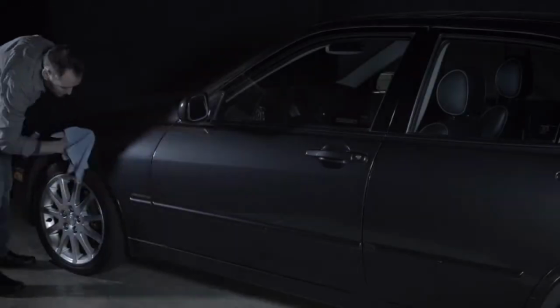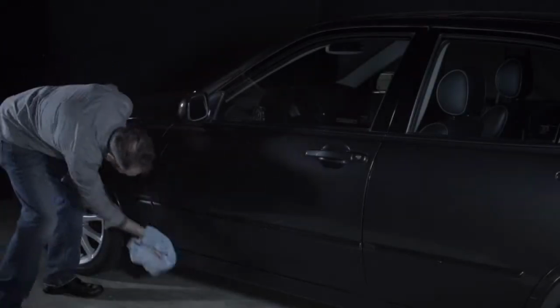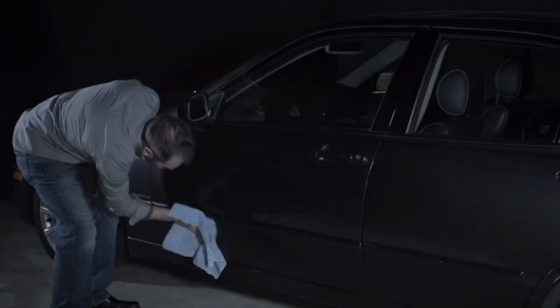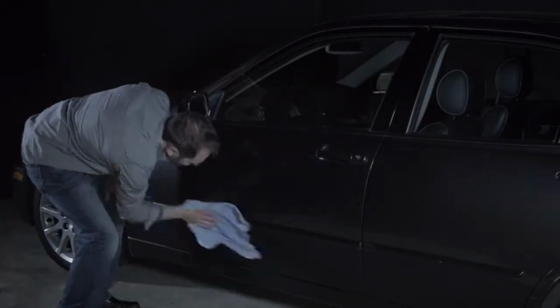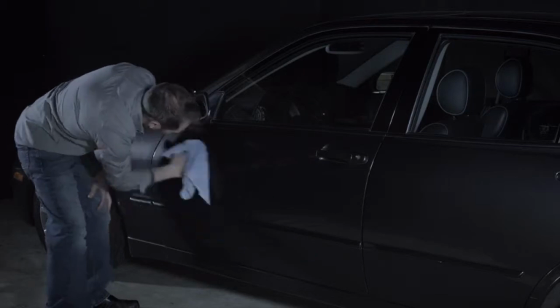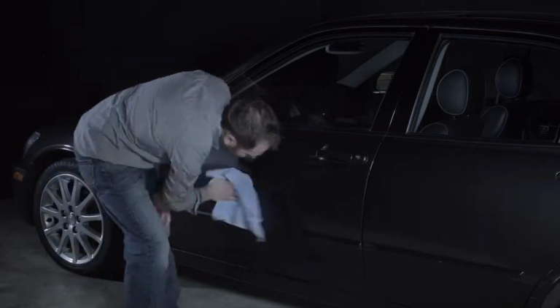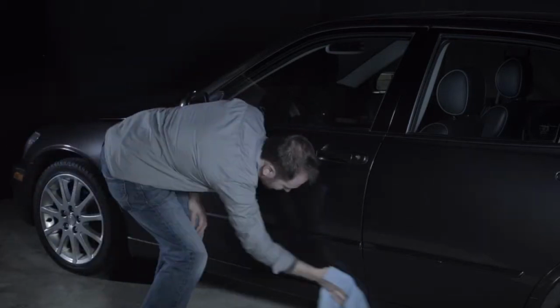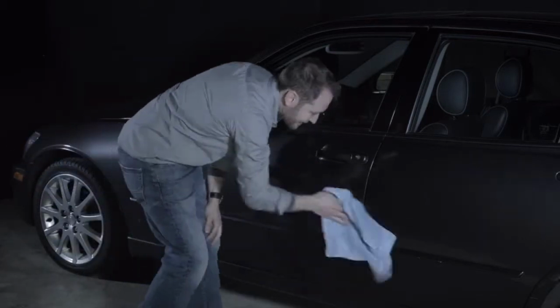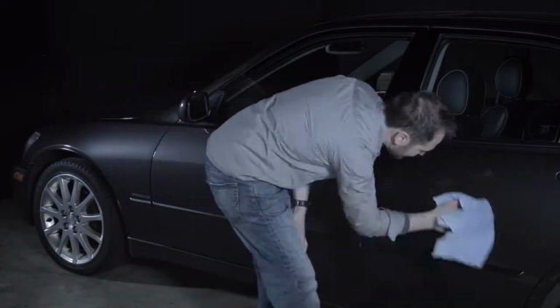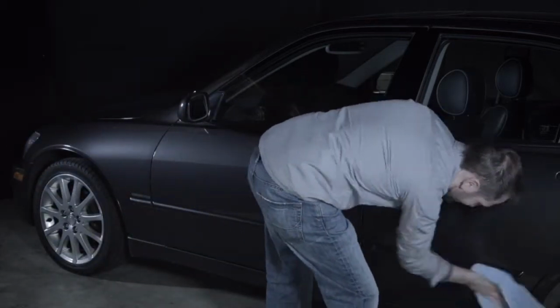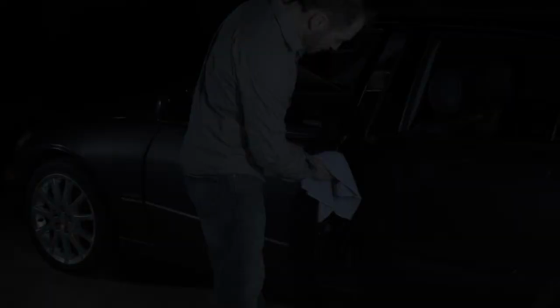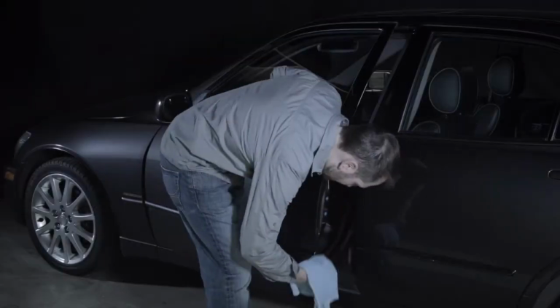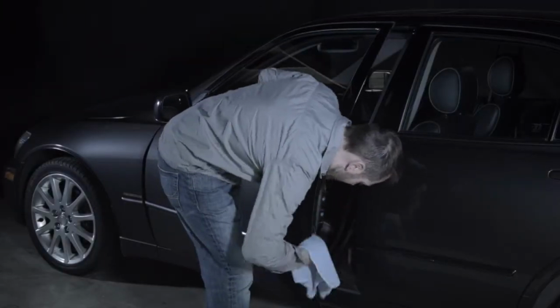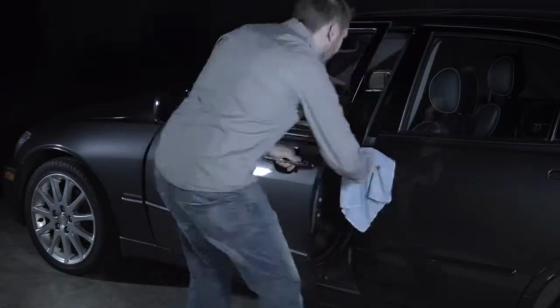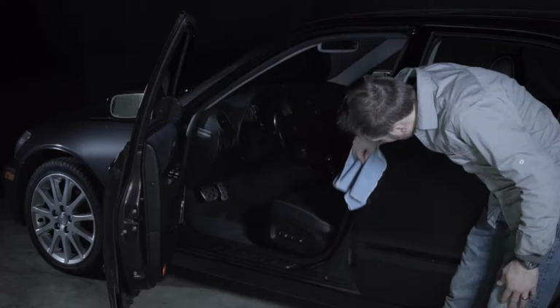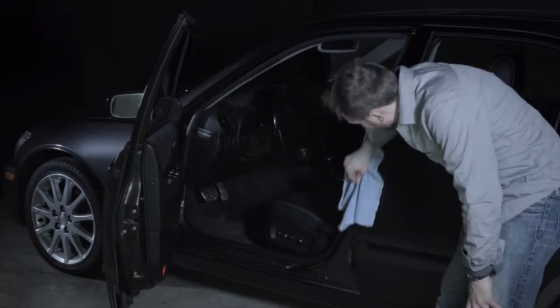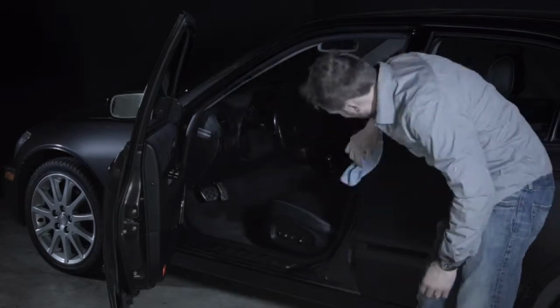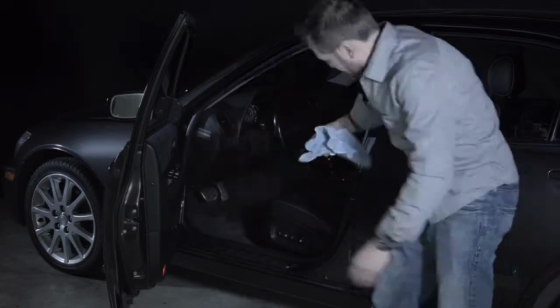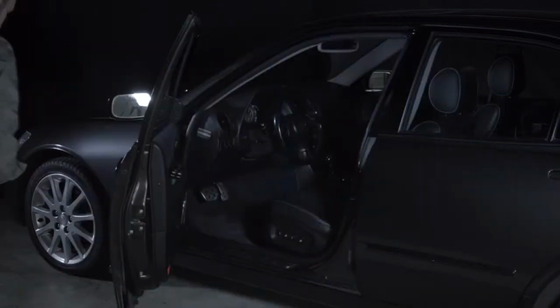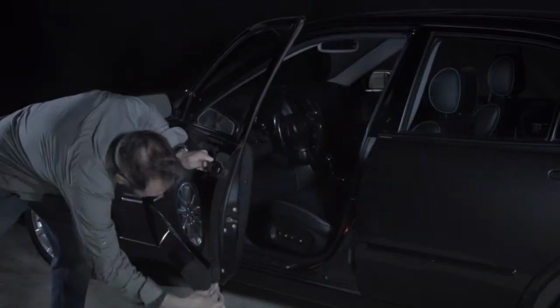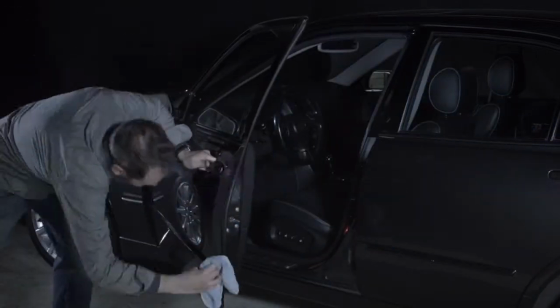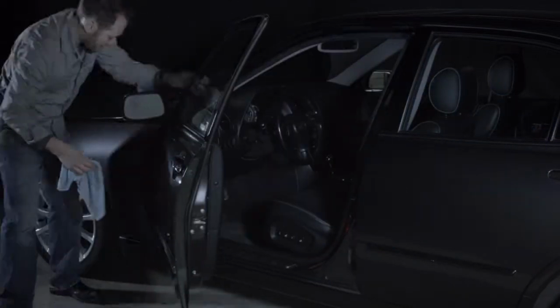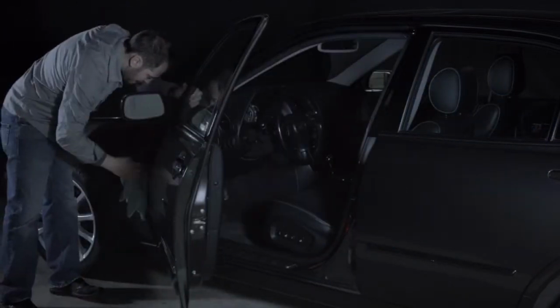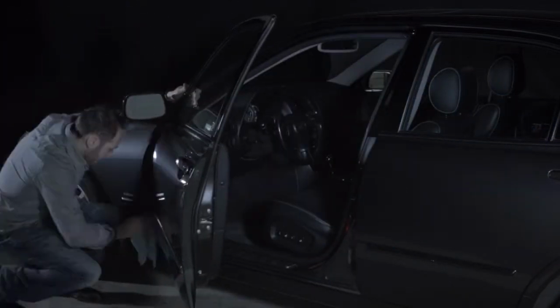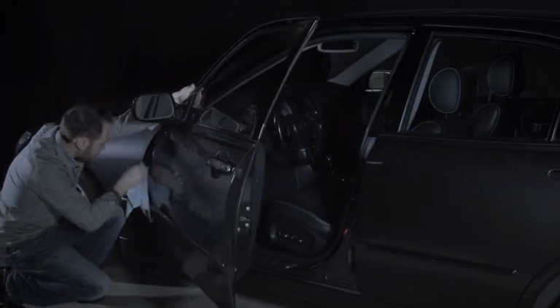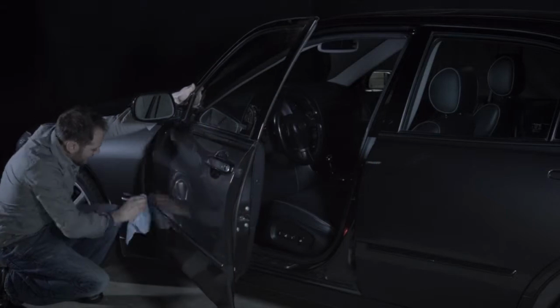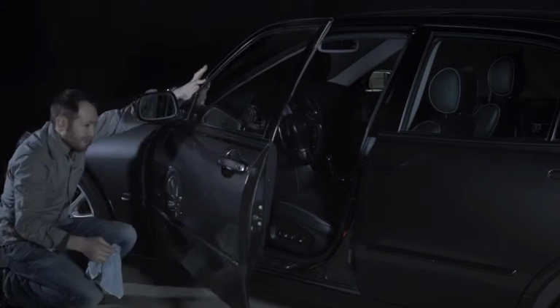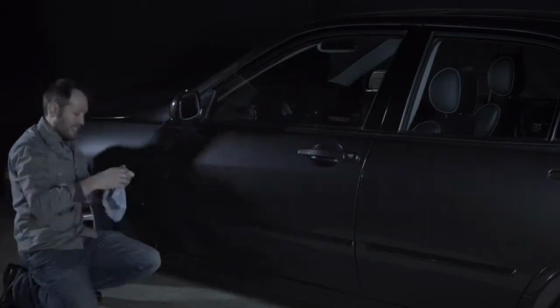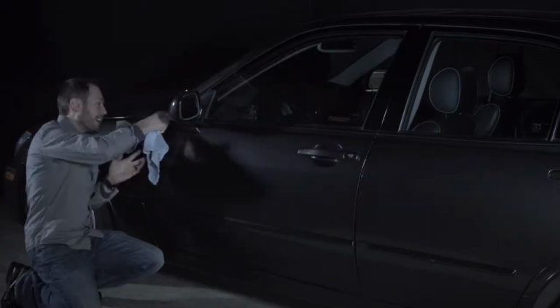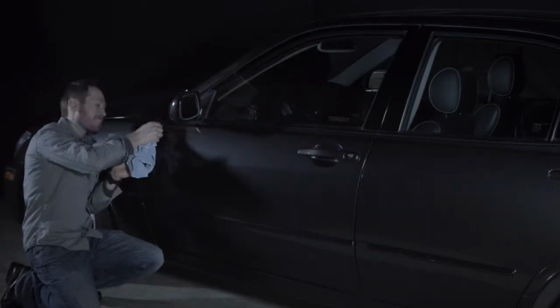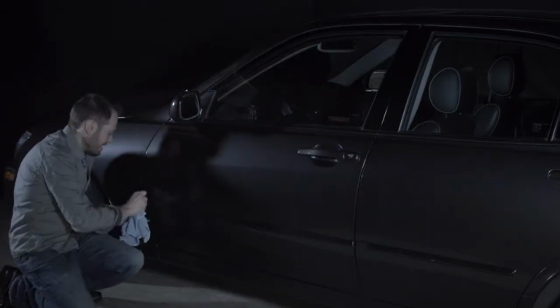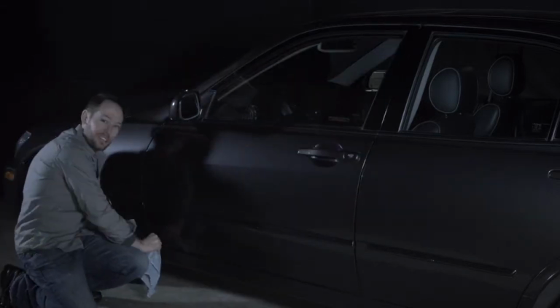First, clean your vehicle thoroughly of dirt, oils, residues, and dust. Be sure to include inside door and hood openings. A well cleaned vehicle will ensure proper adhesion and will protect the finish from scratches.